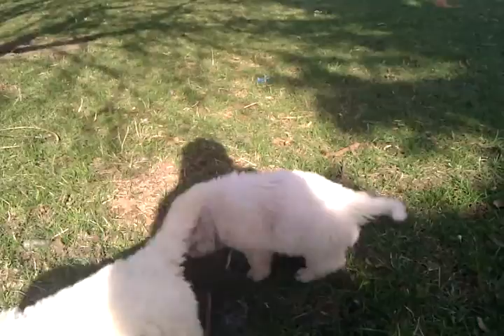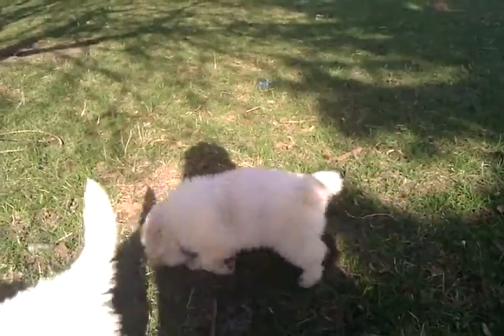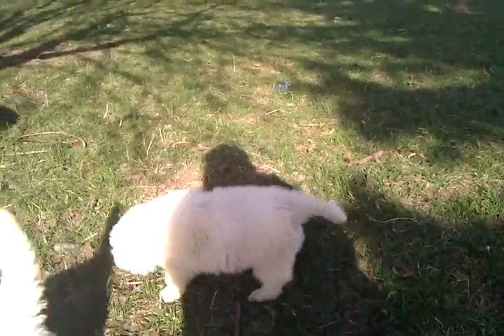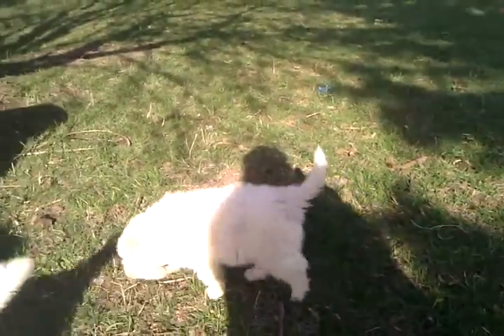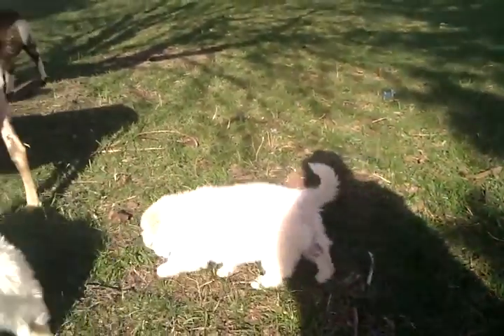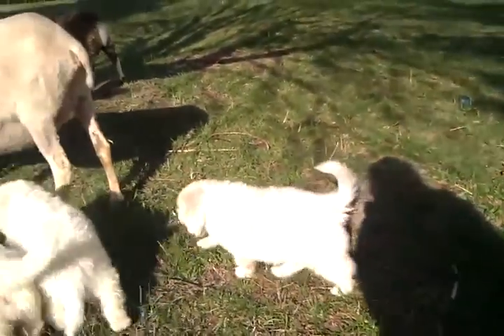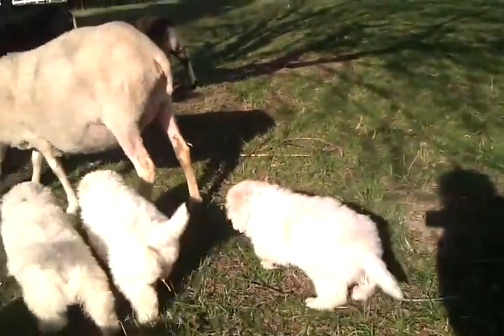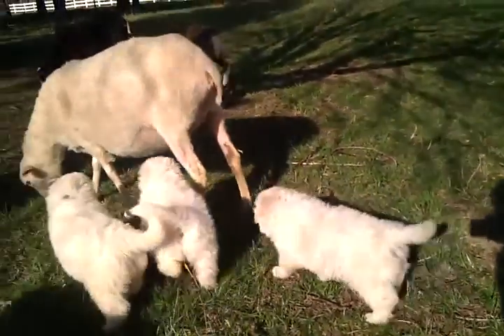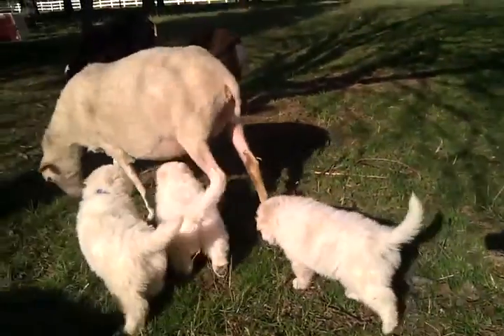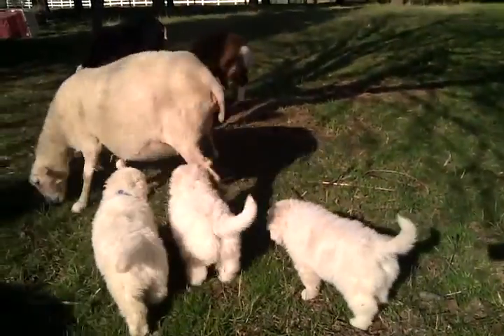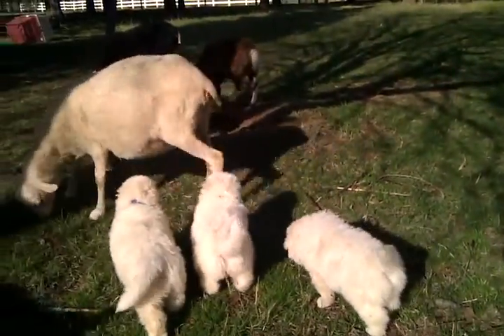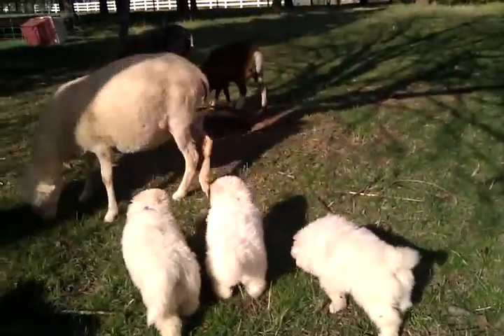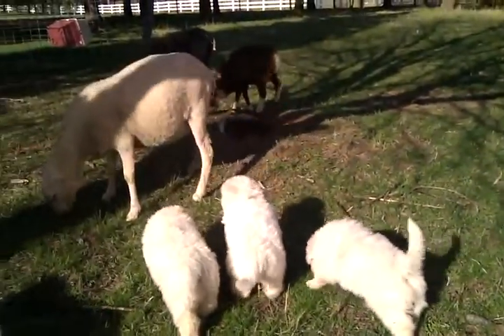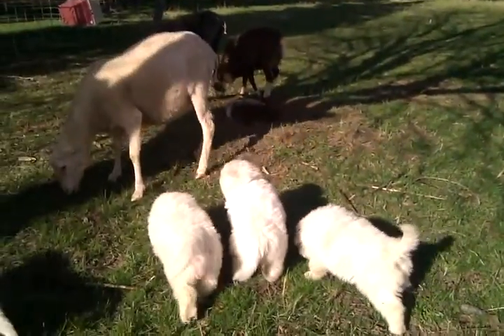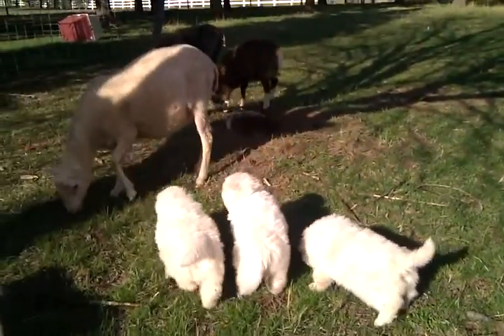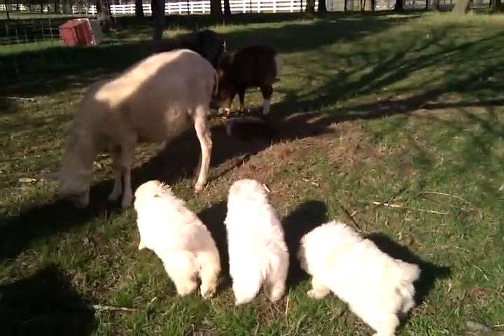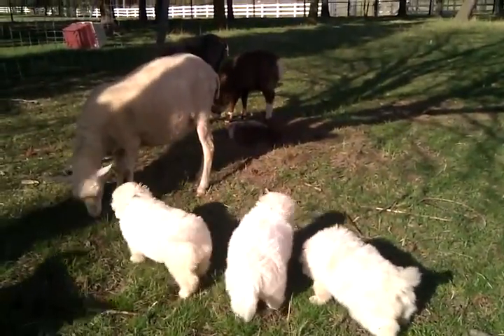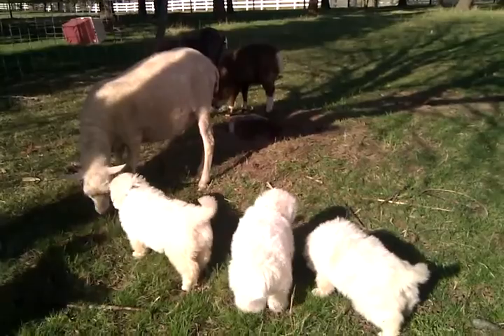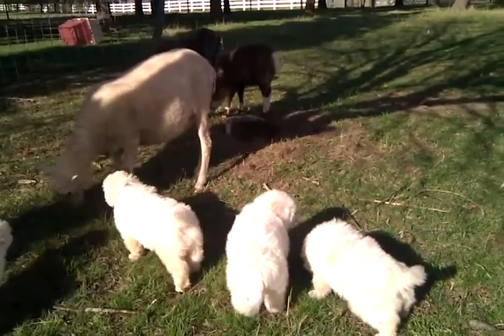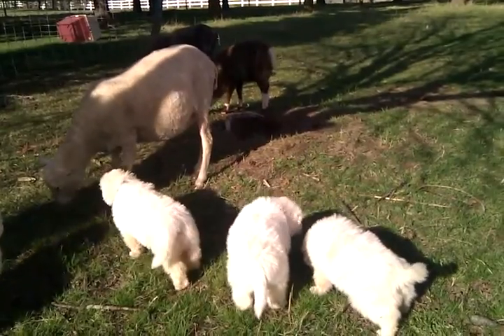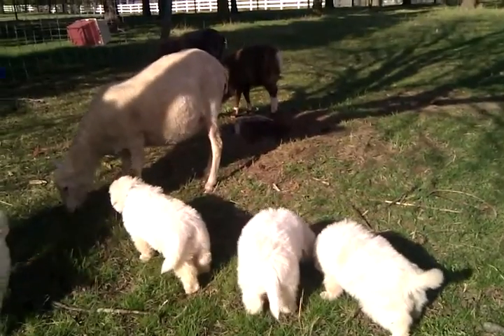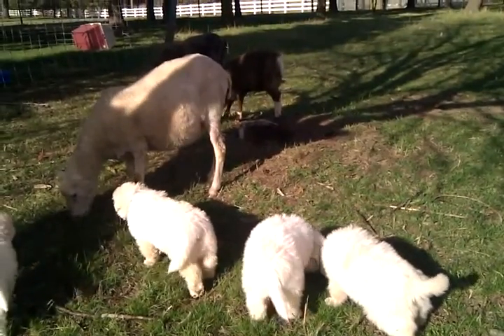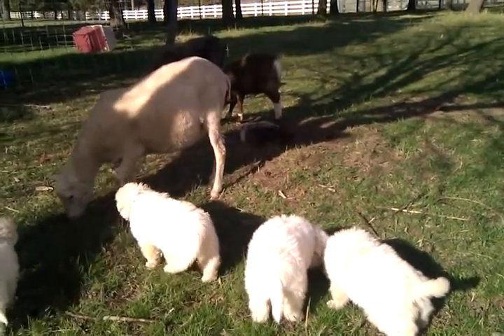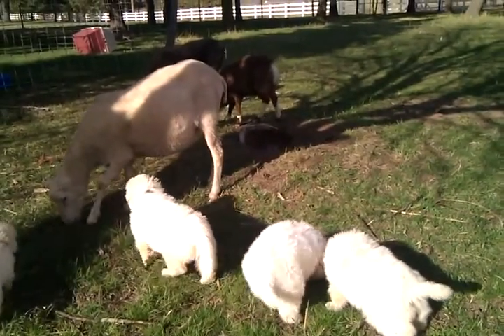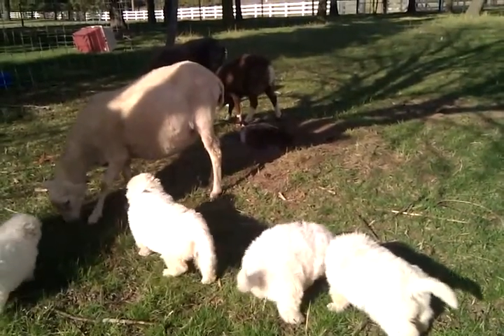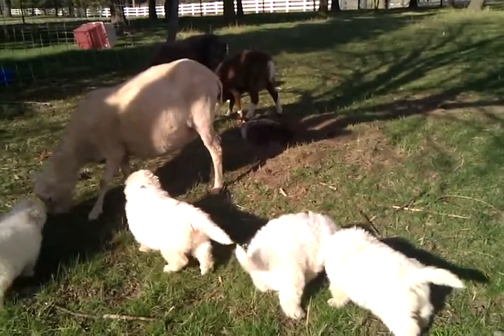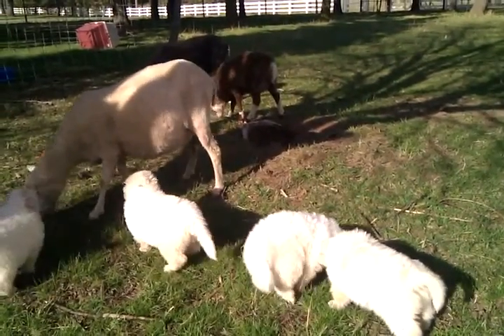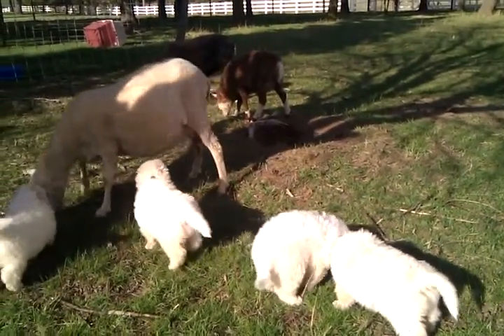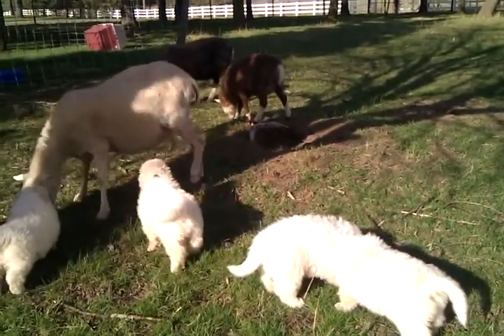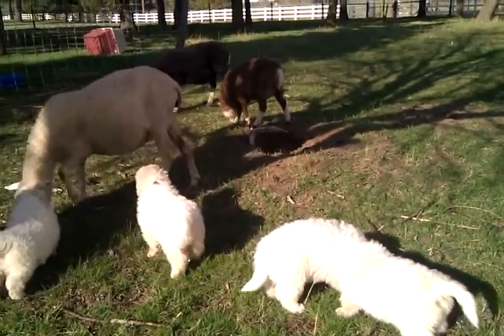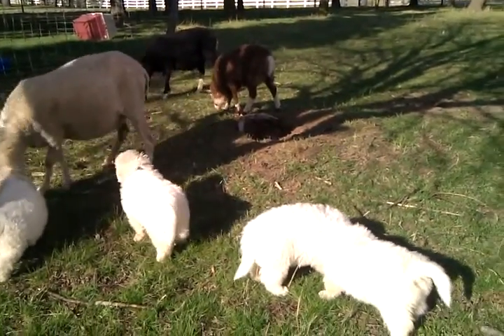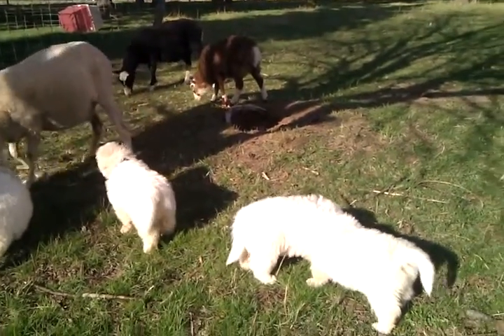Good girl. Are you going to go join your littermates in checking out the sheep? Don't forget that sheep is bigger than you are, and always, always will be.